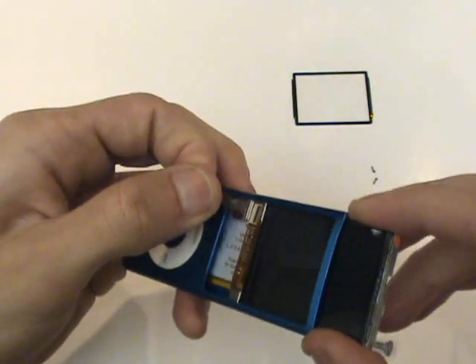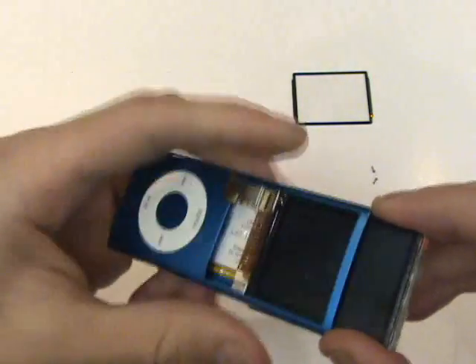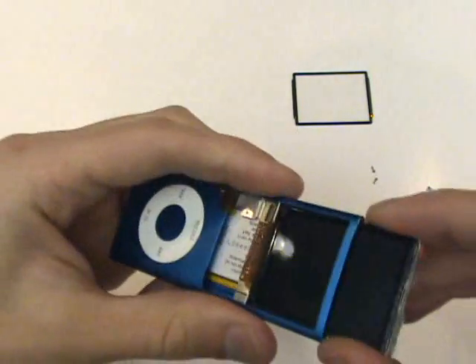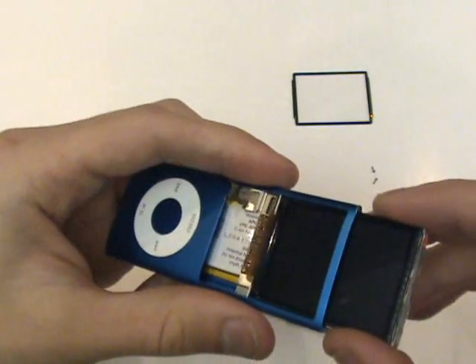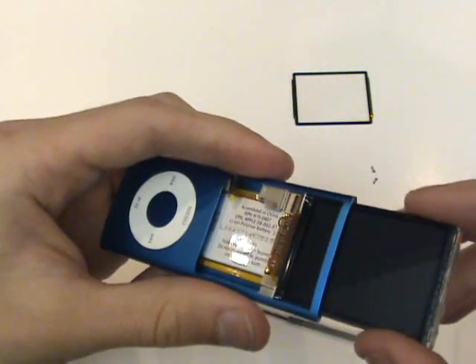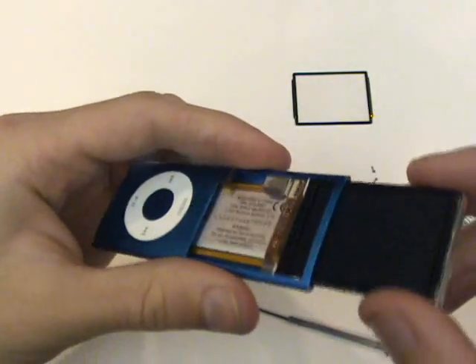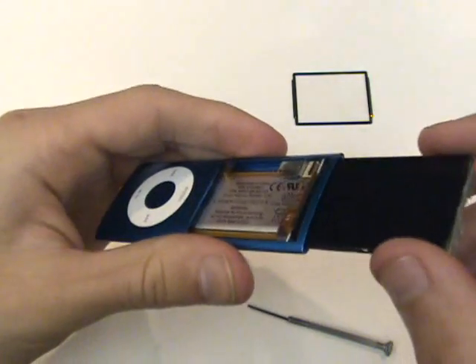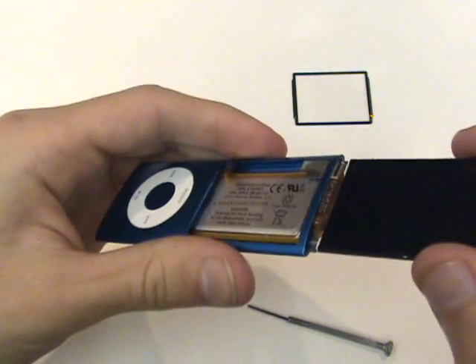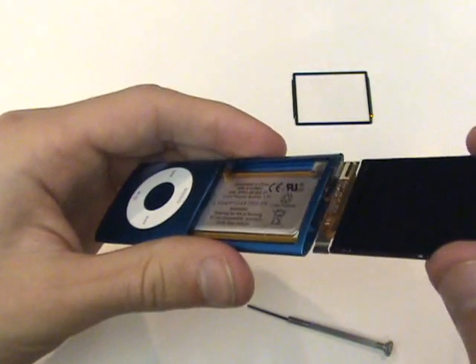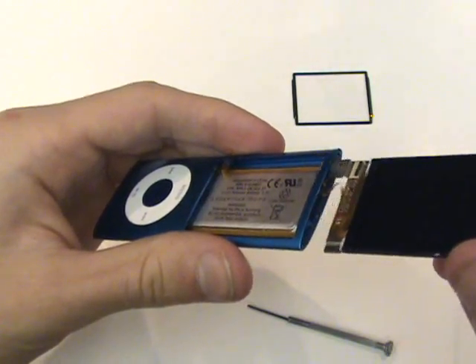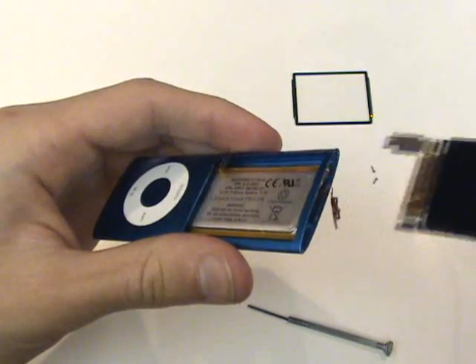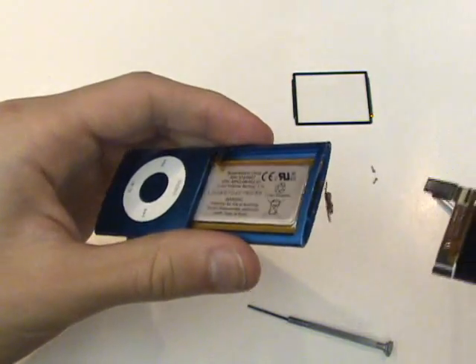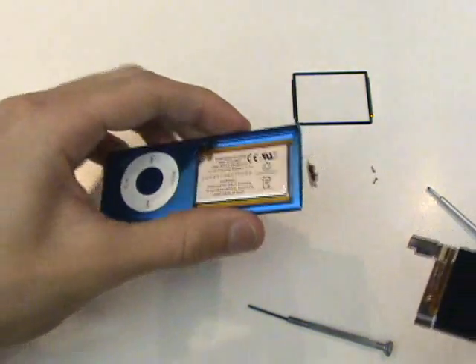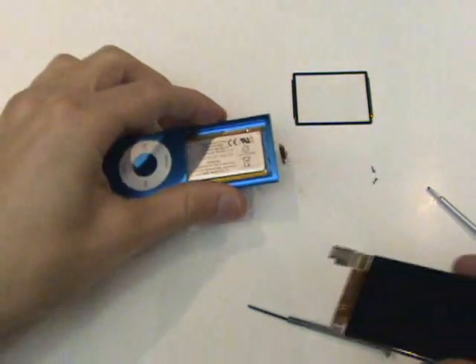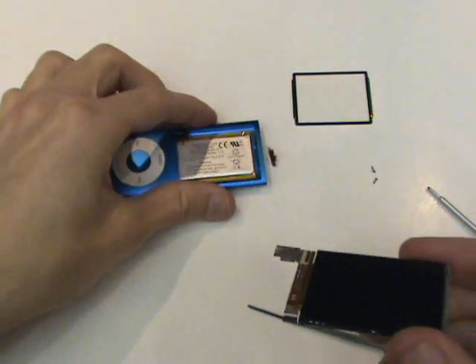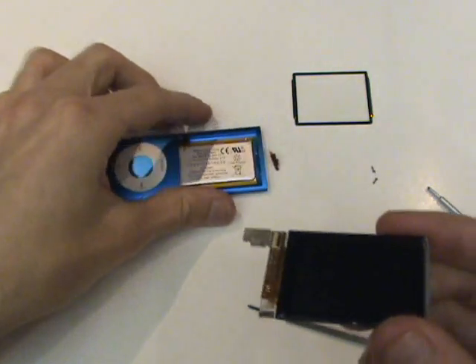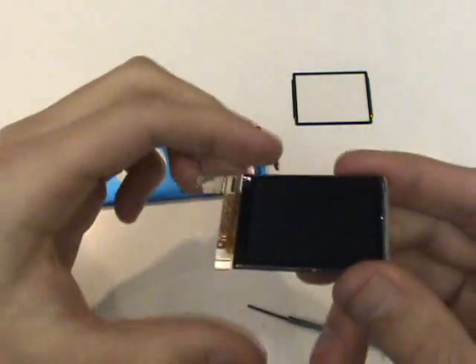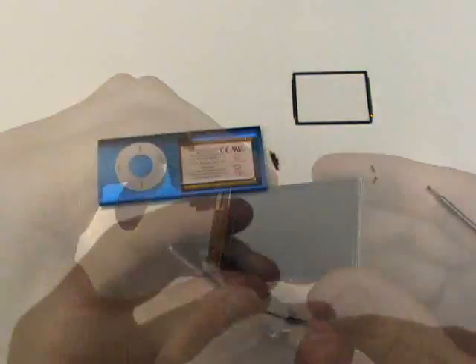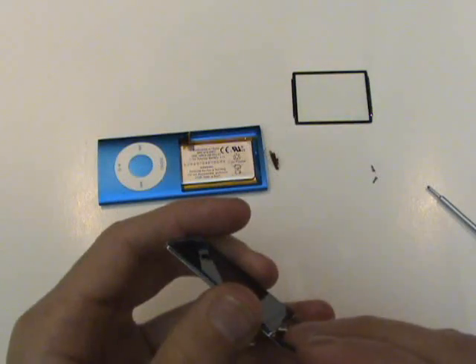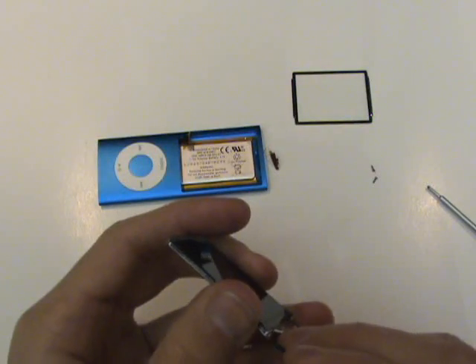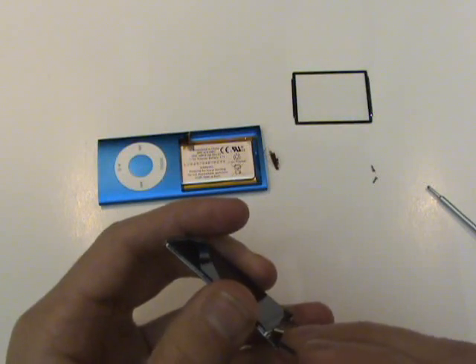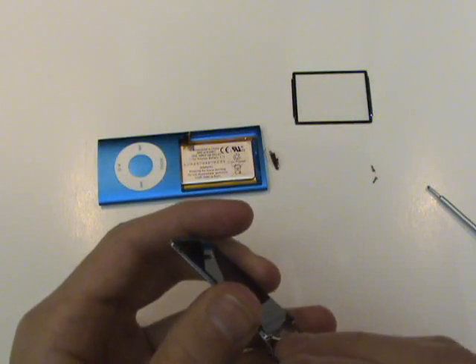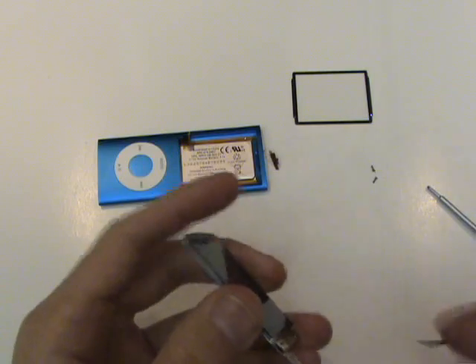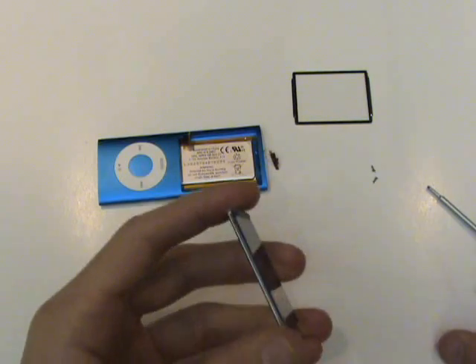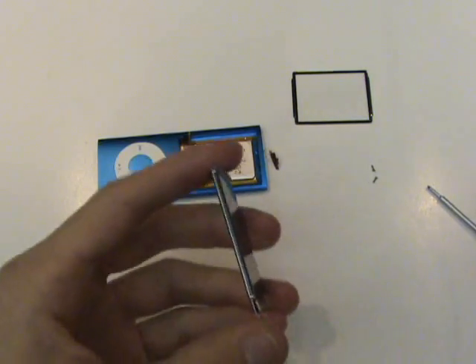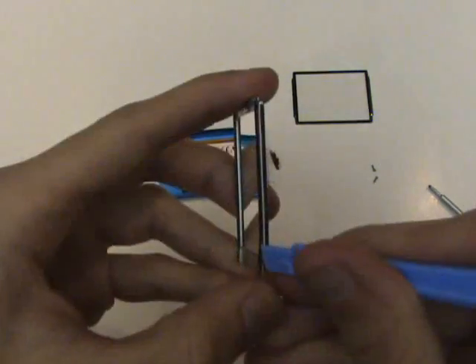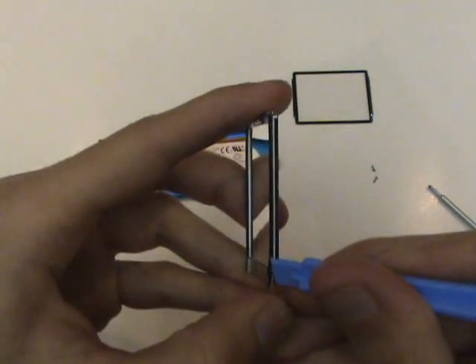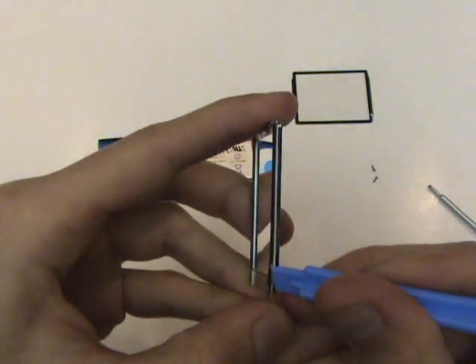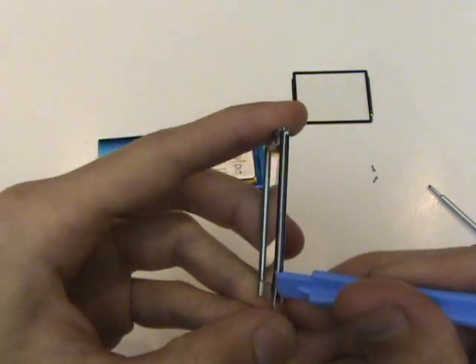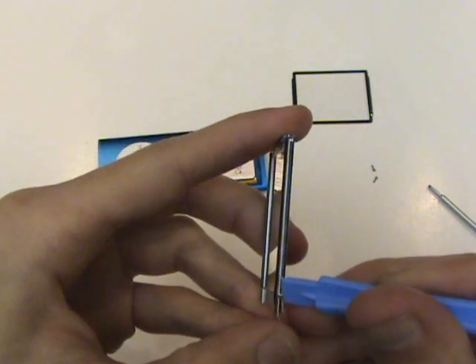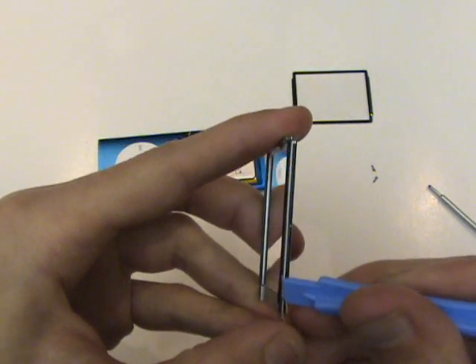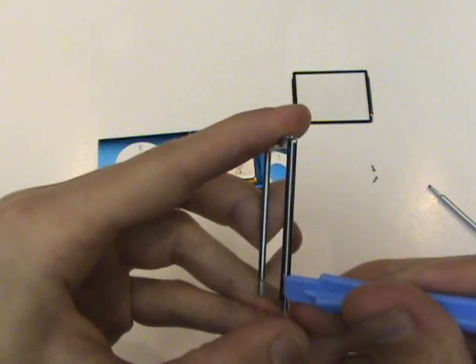Once that cable is removed, we're free to remove the LCD screen and frame assembly. The LCD screen is held to the frame with adhesive, so we're going to want to free it from the frame.